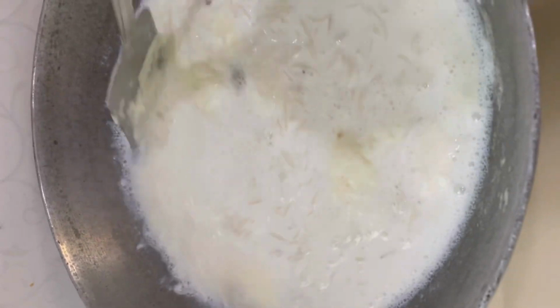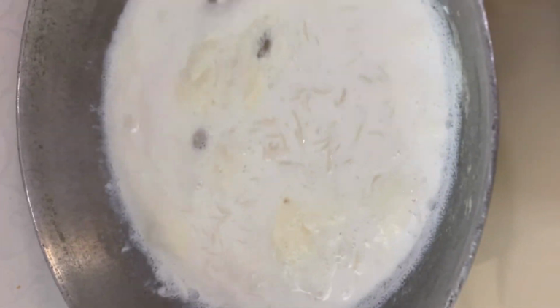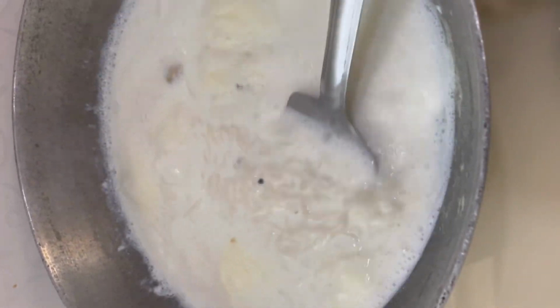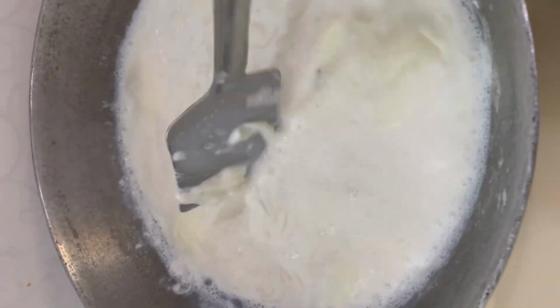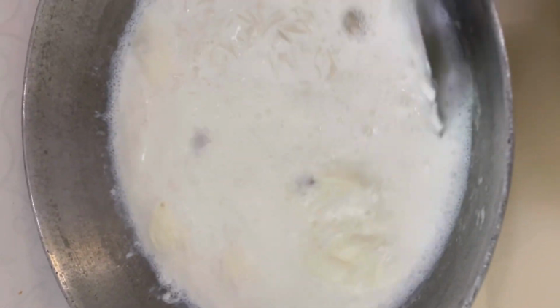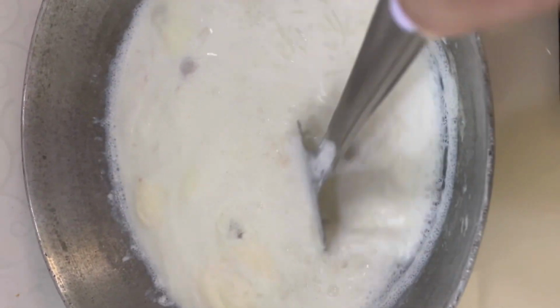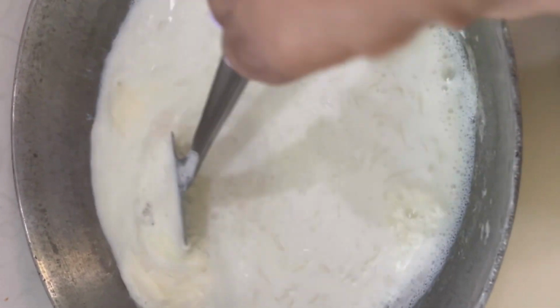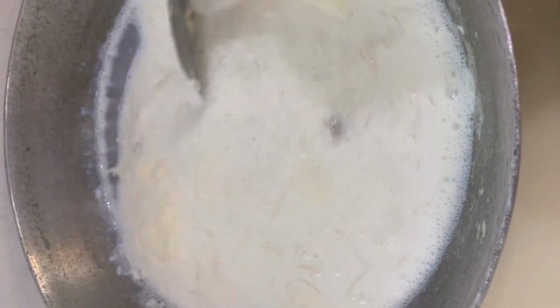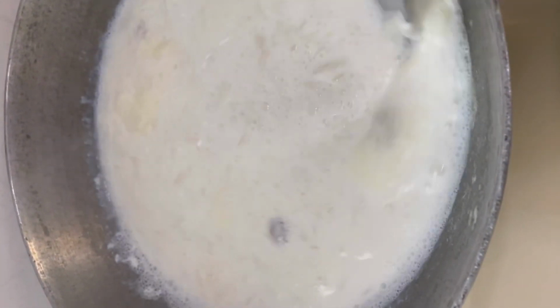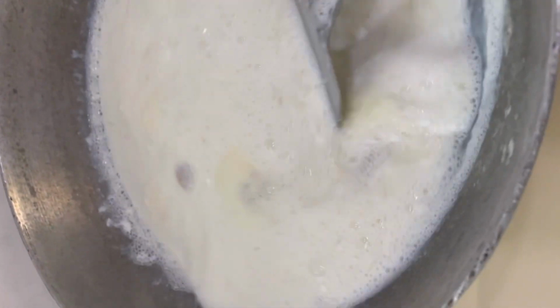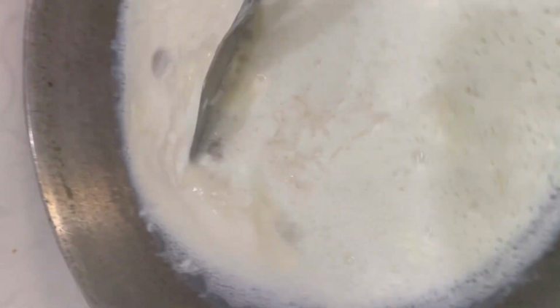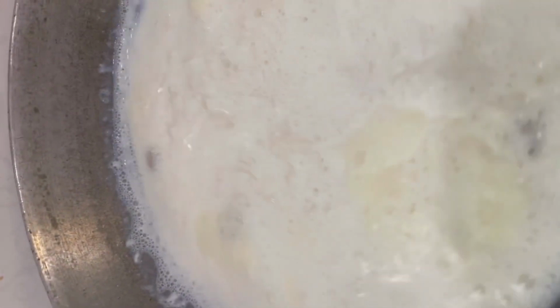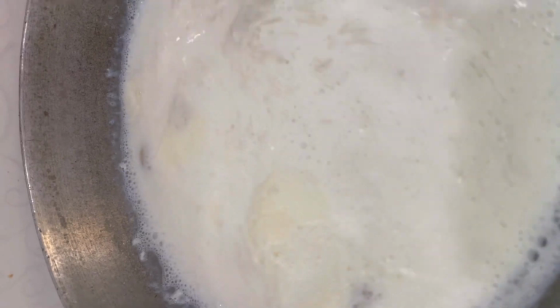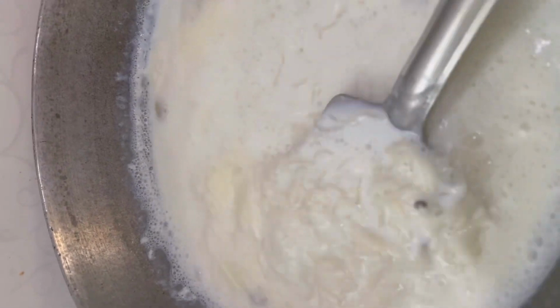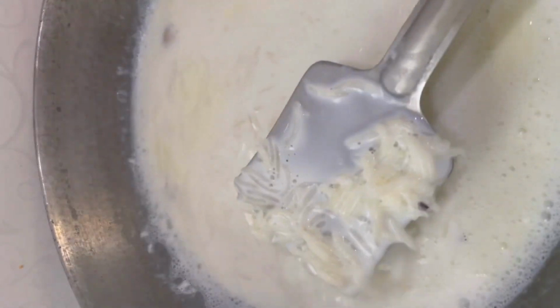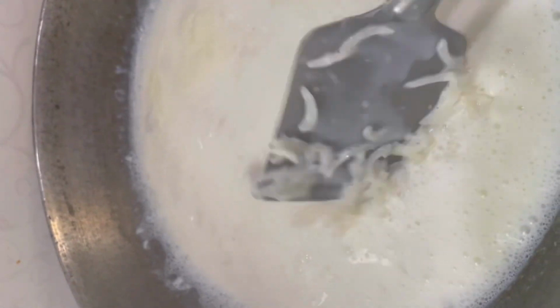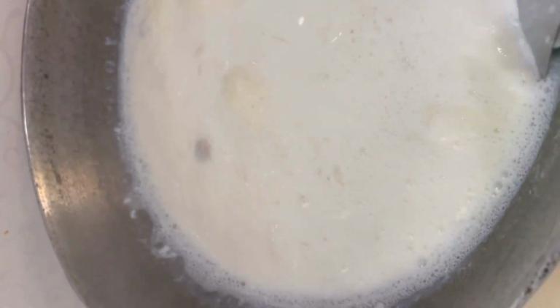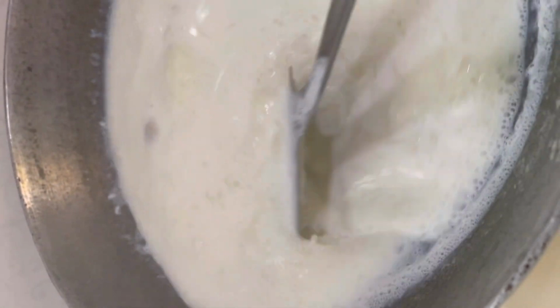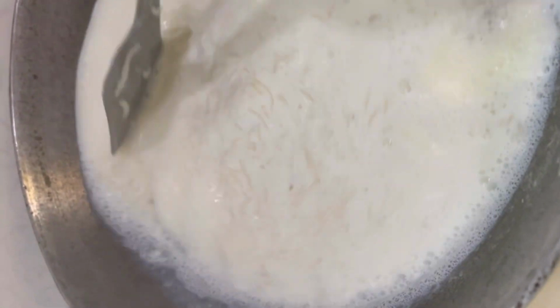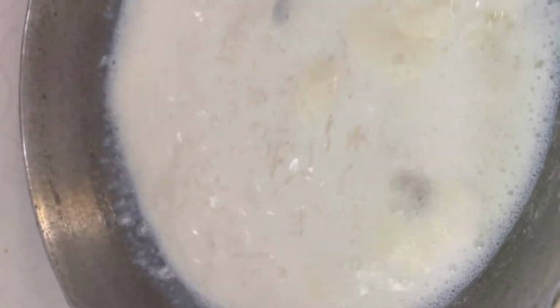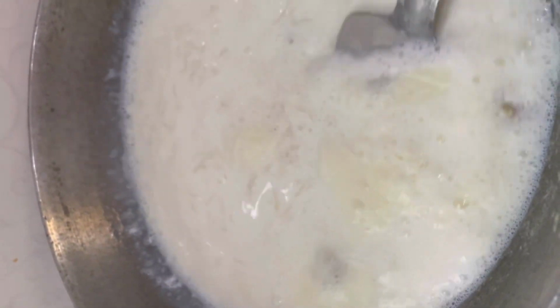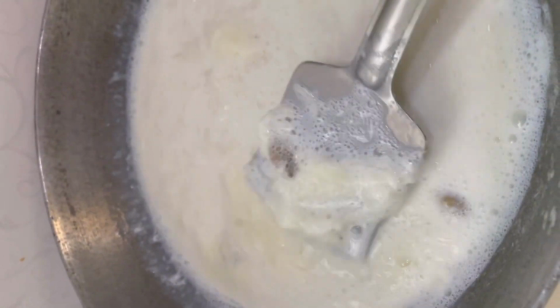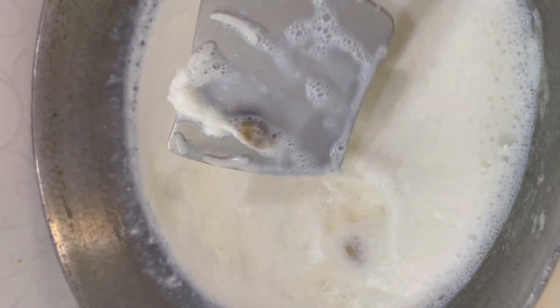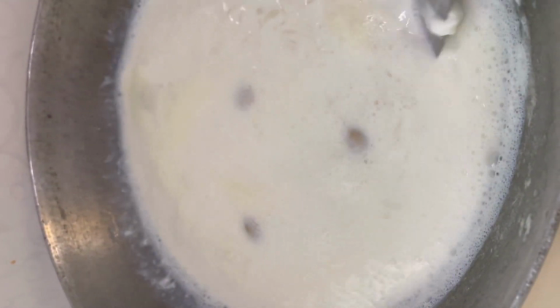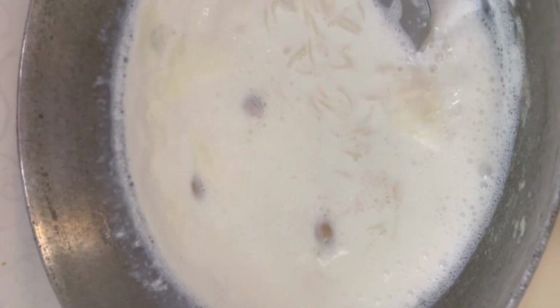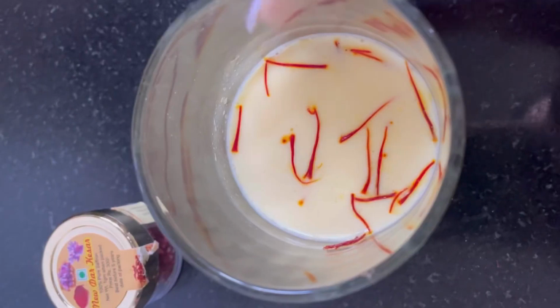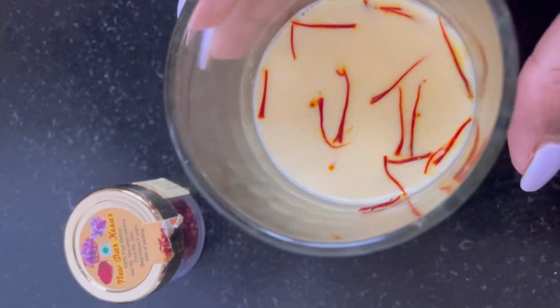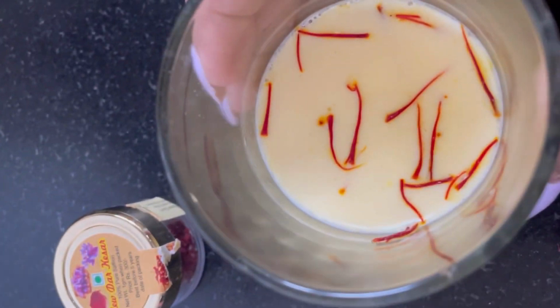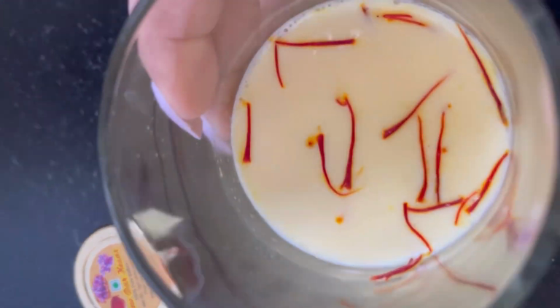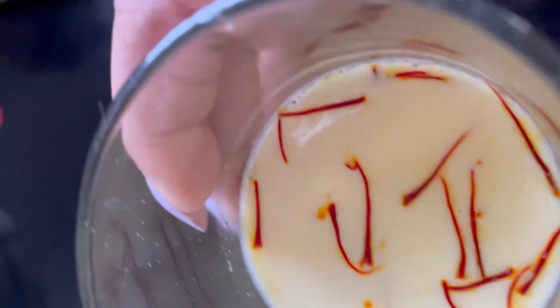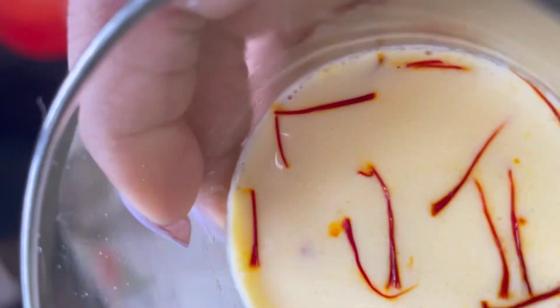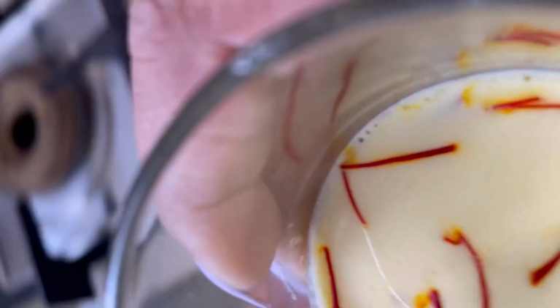Now you stir the kheer for some time on a low flame and let it thicken a bit. This is something you know — Indian sweets need a lot of patience; you can't hurry them up.